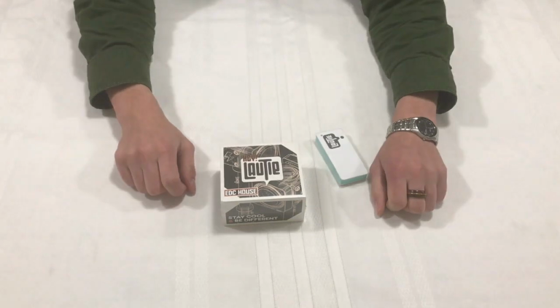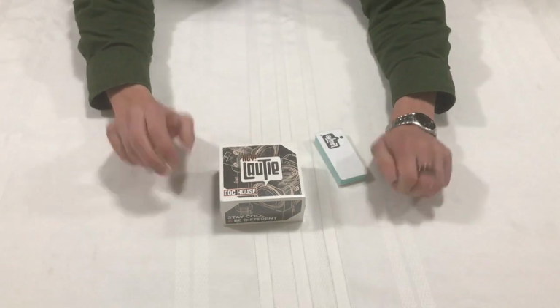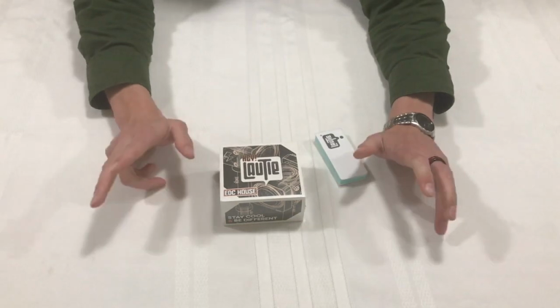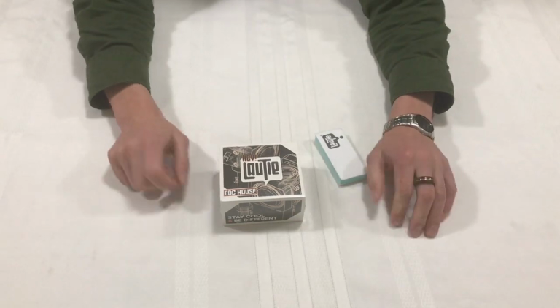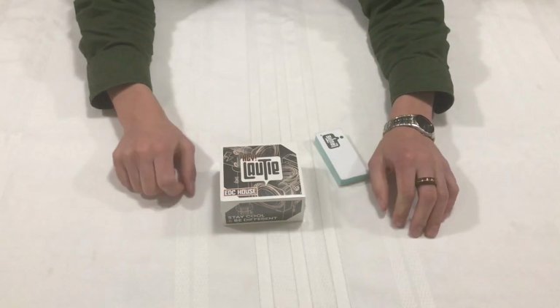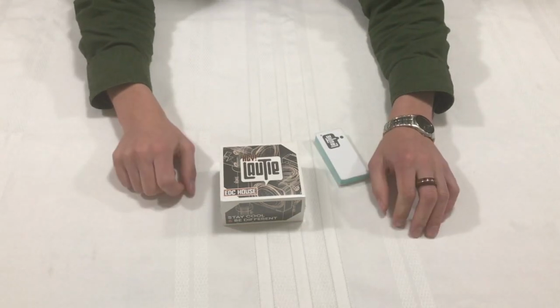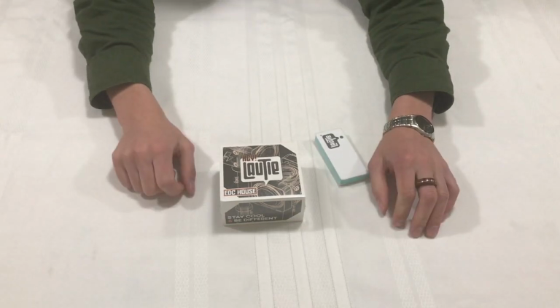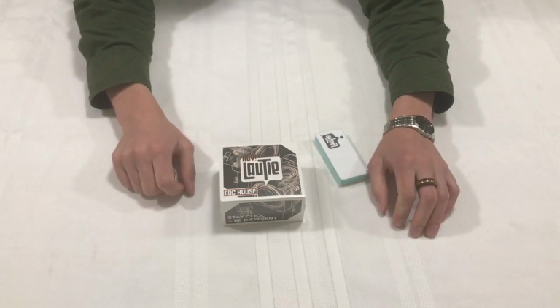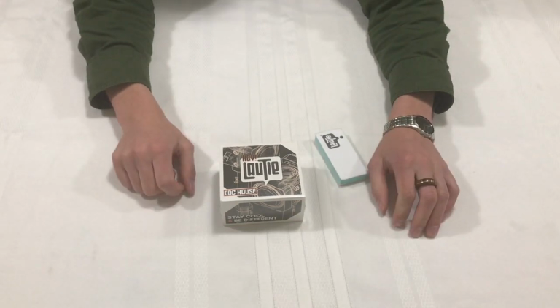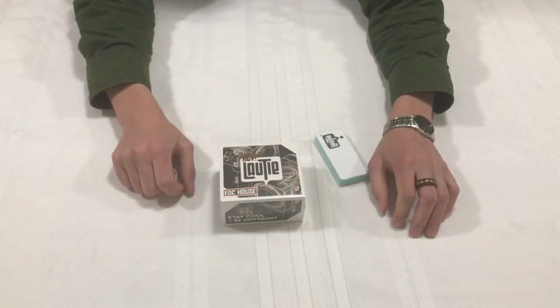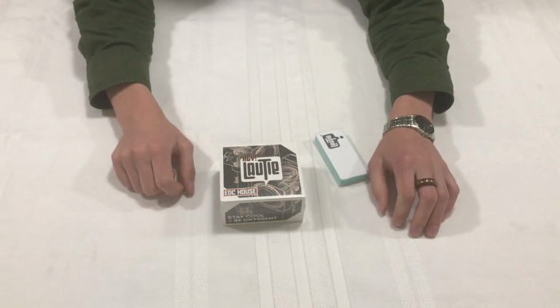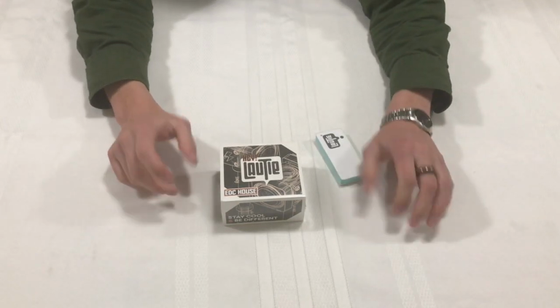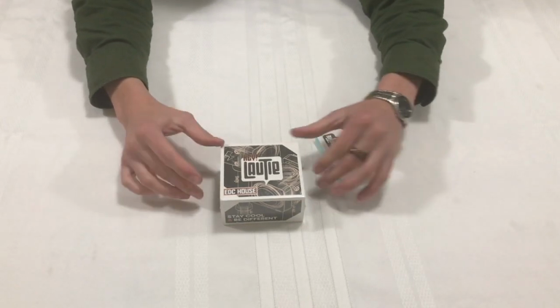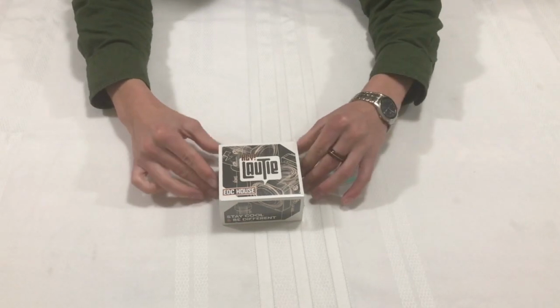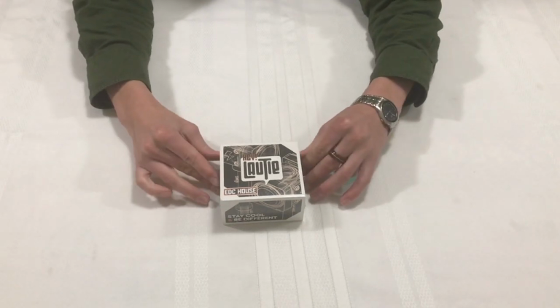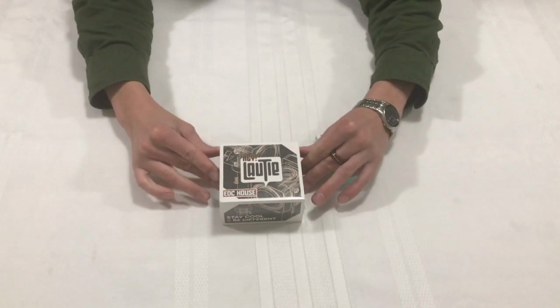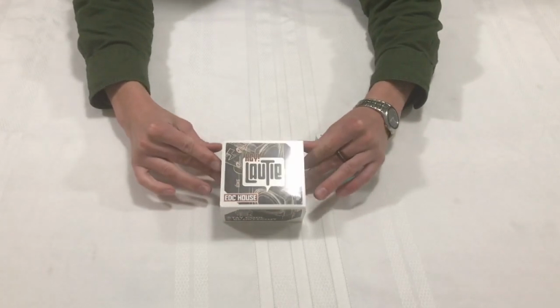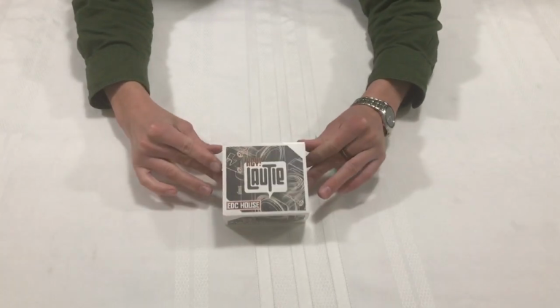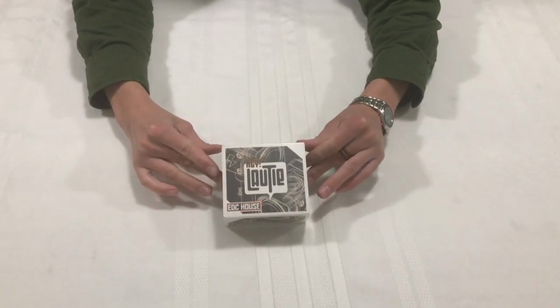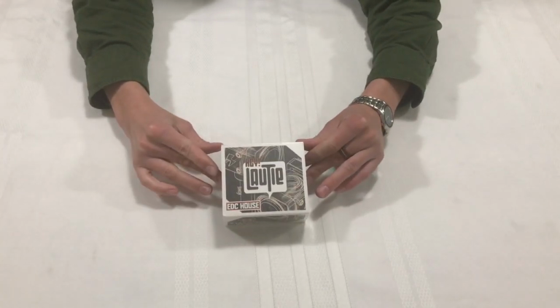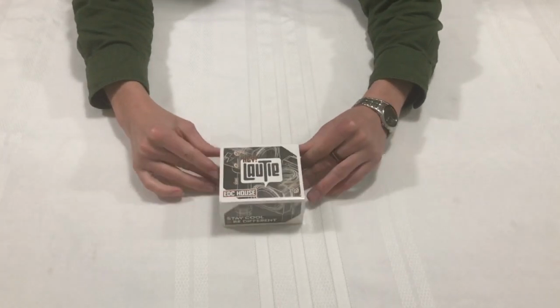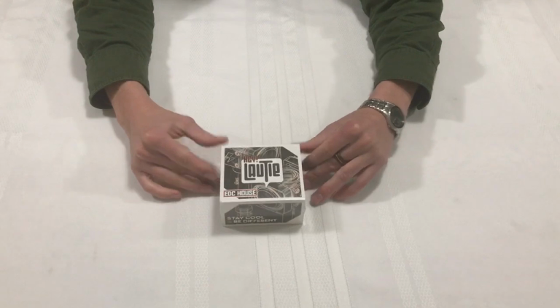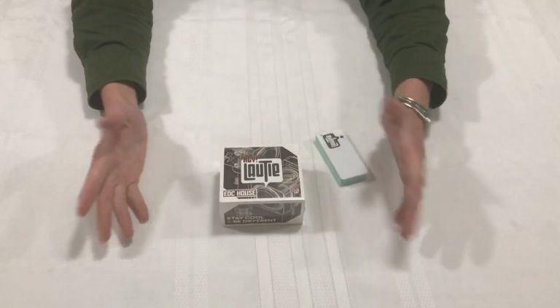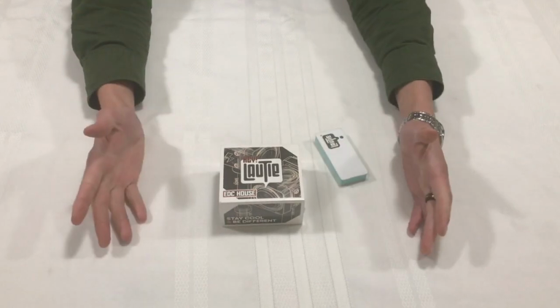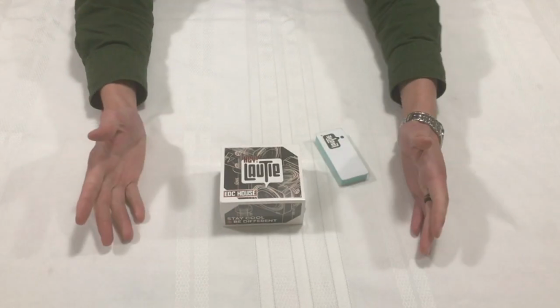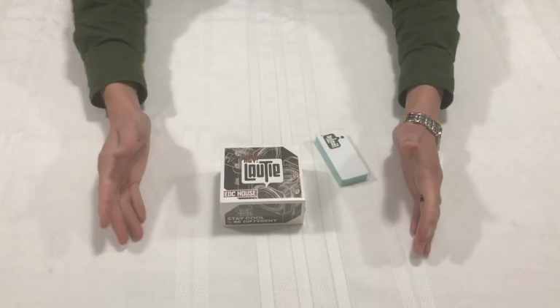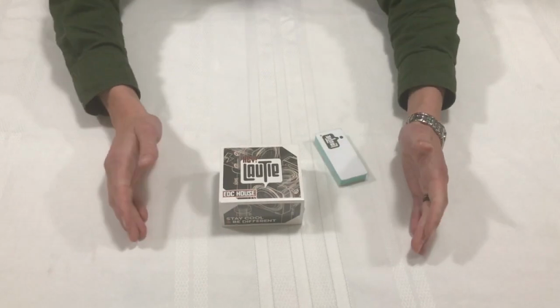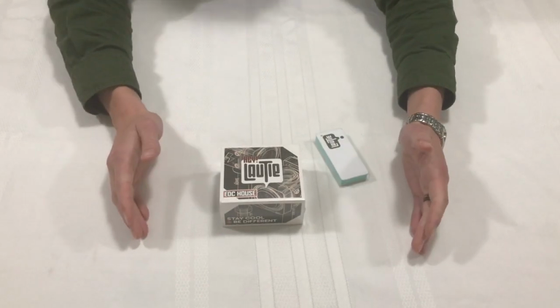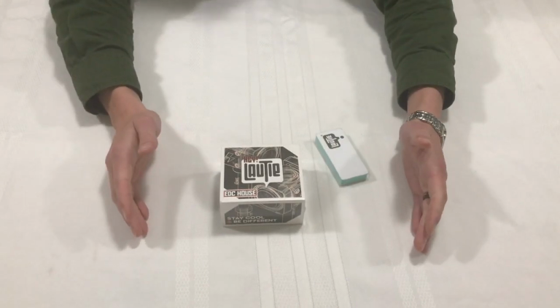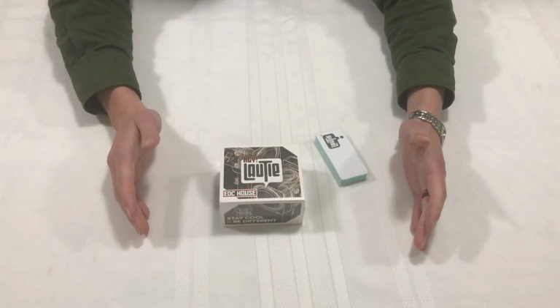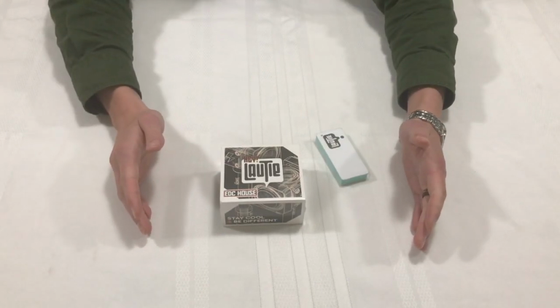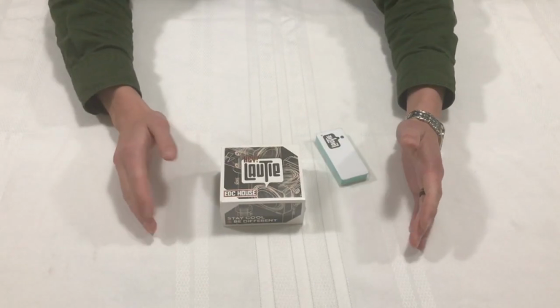Hey guys, how's it going? Got a quick video for you here today on the Louty Shuffle. Now you're probably asking yourself, what the heck is the Louty Shuffle?